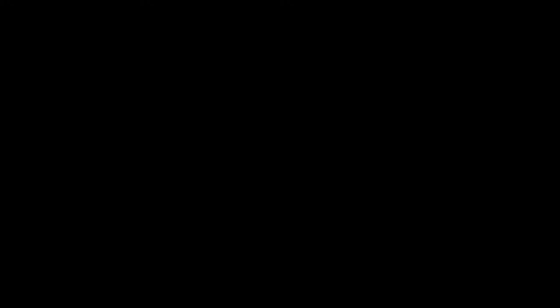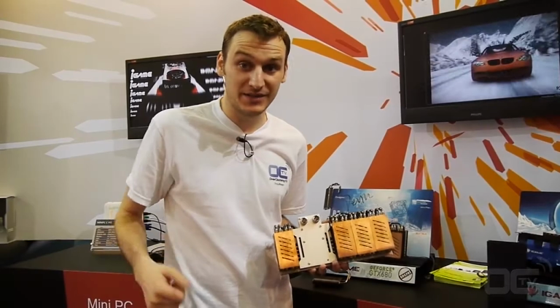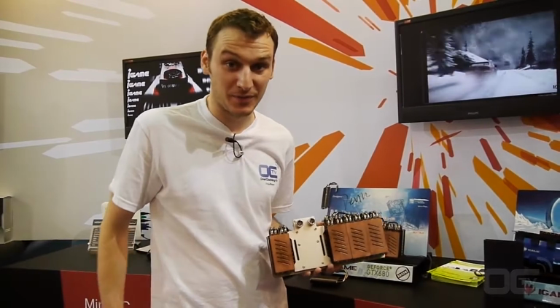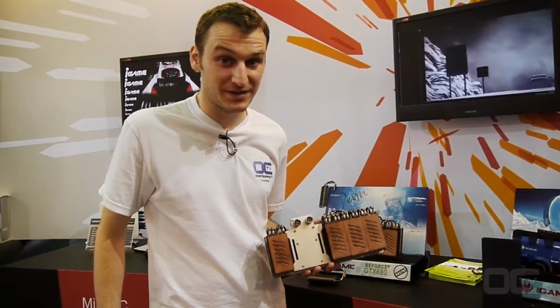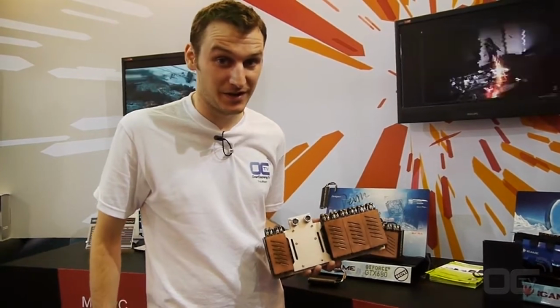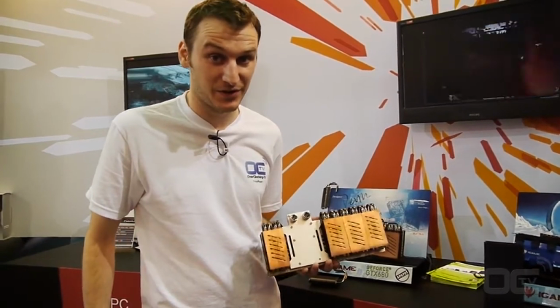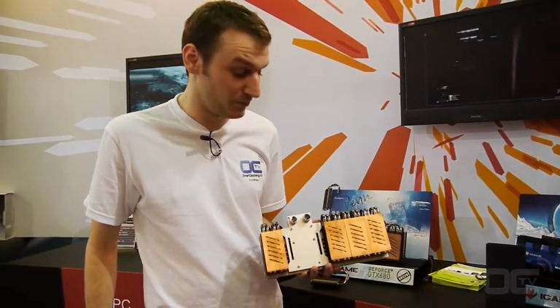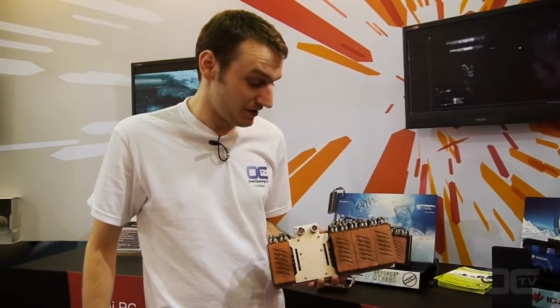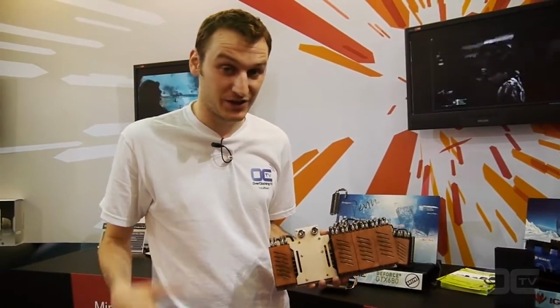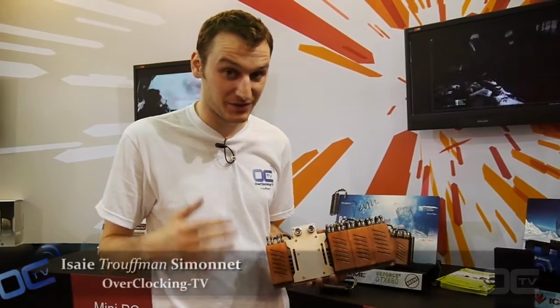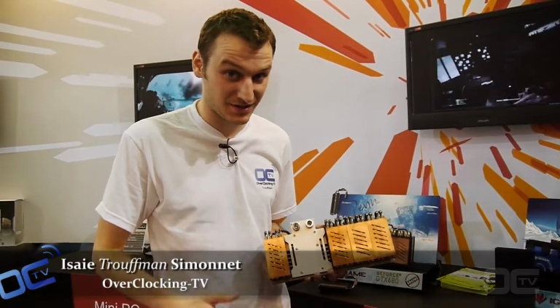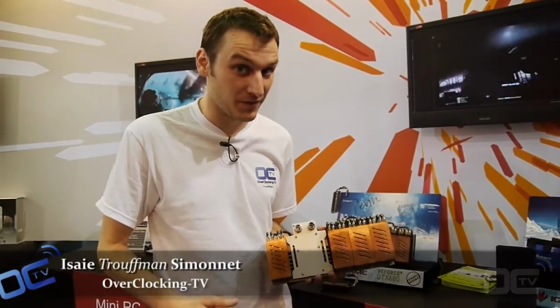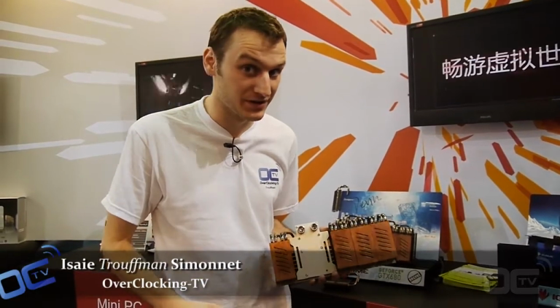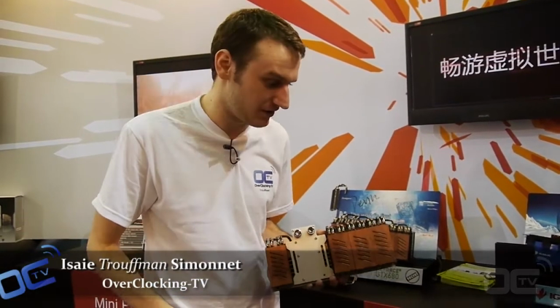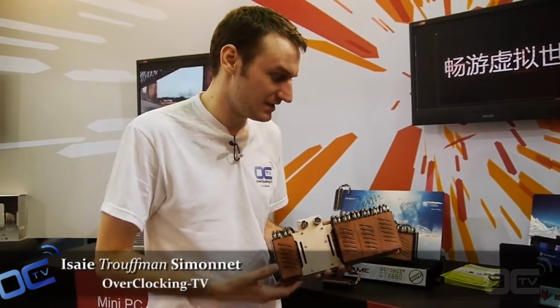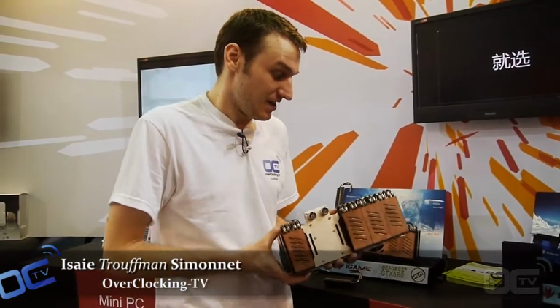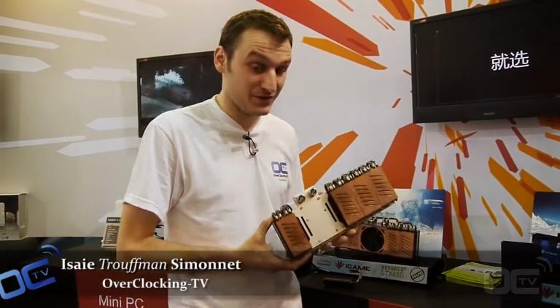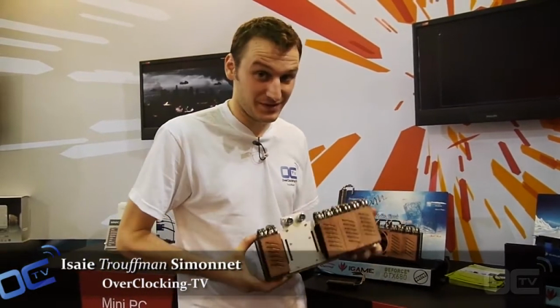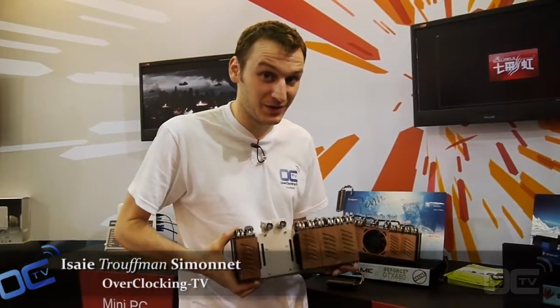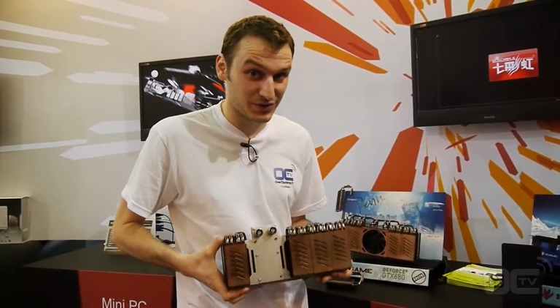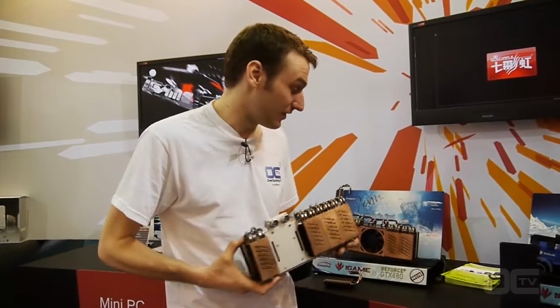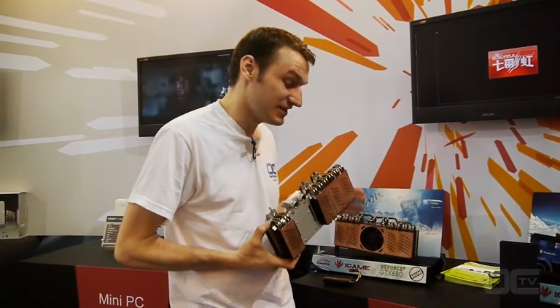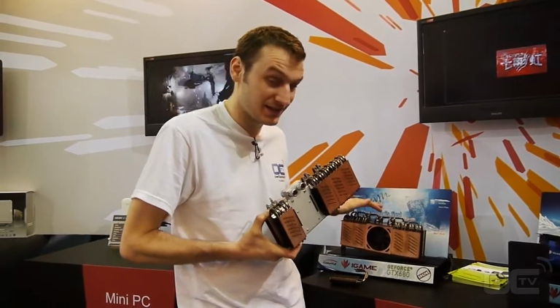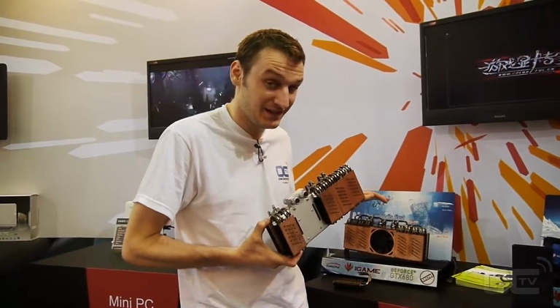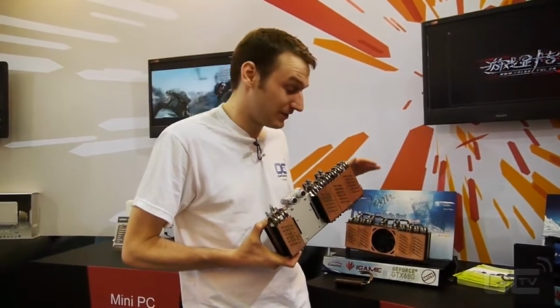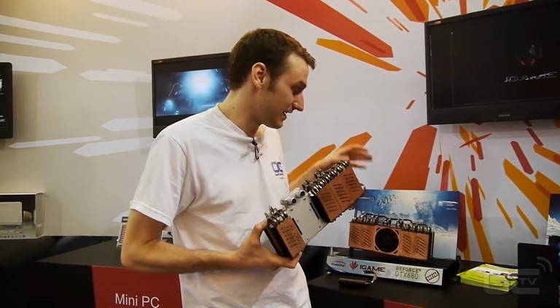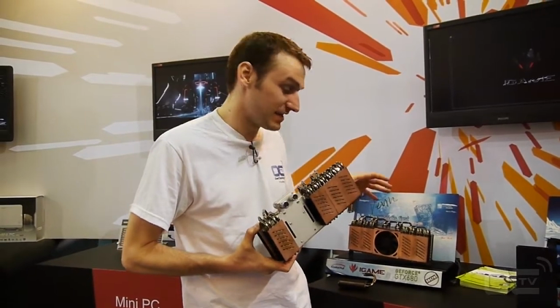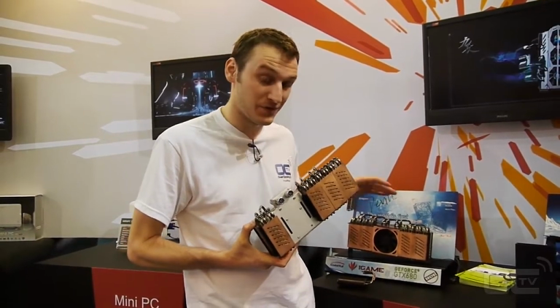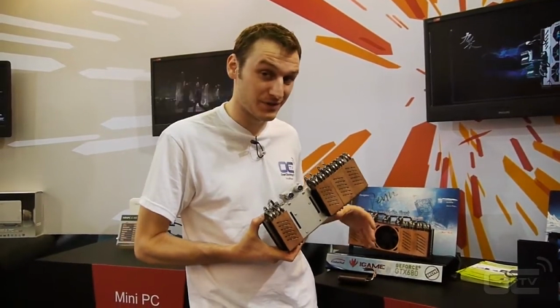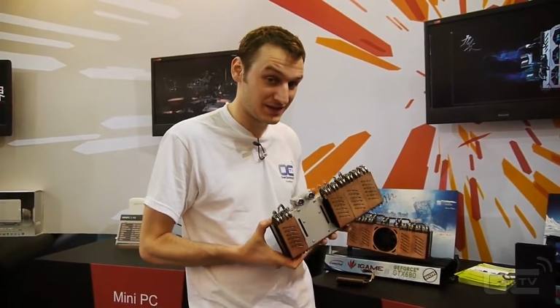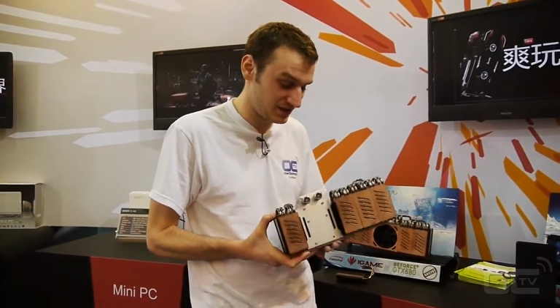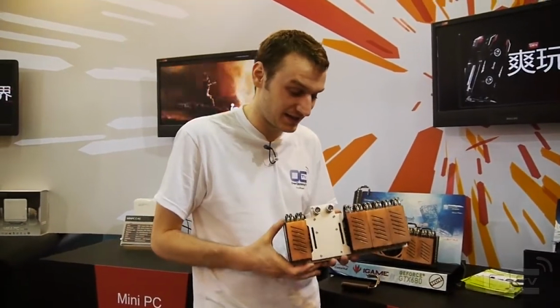Hi guys, Rufan from OverclockingTV. We are here in the Colorful booth. They are sharing something very interesting here — one new cooling solution for the GTX 680. They came up with this solution for the GTX 680.